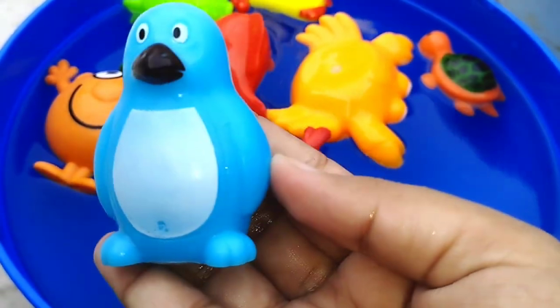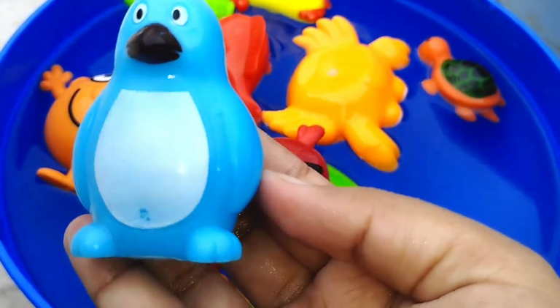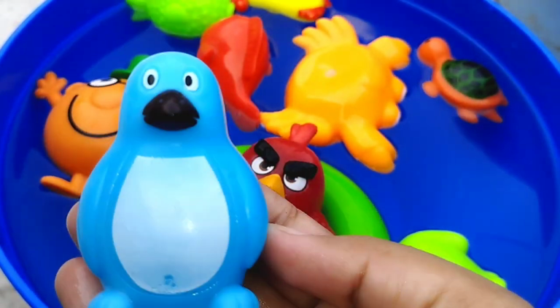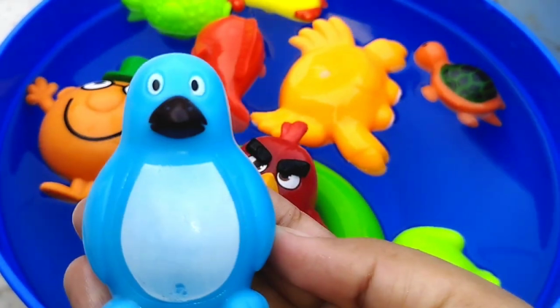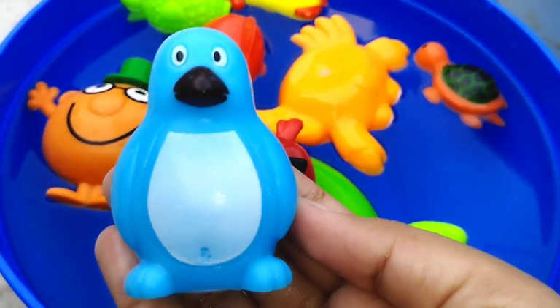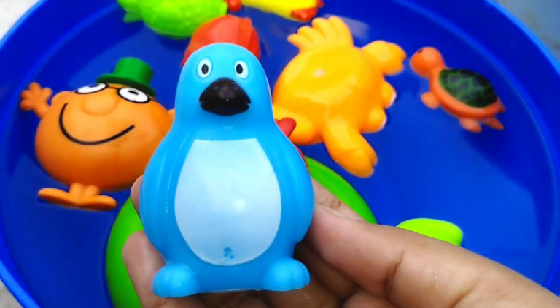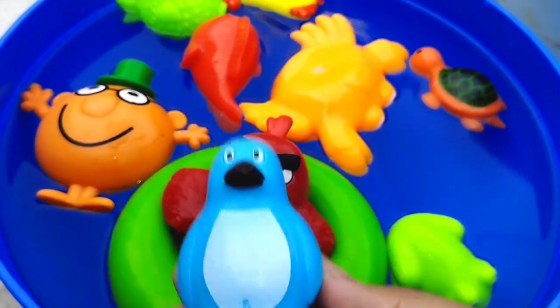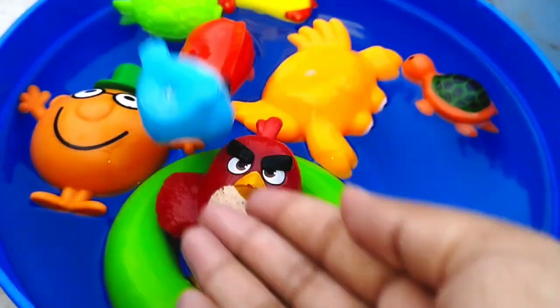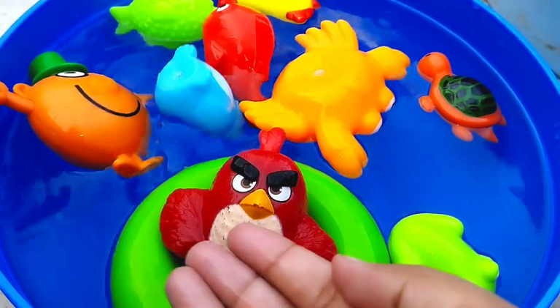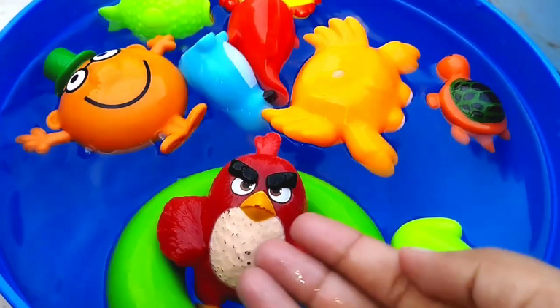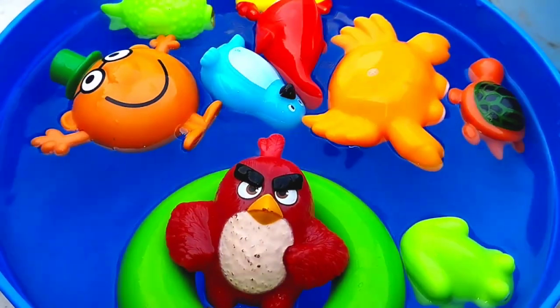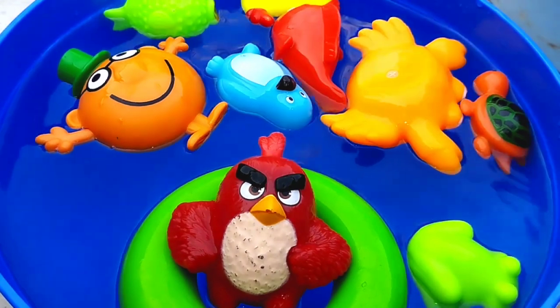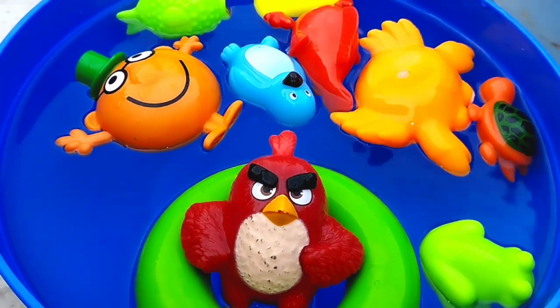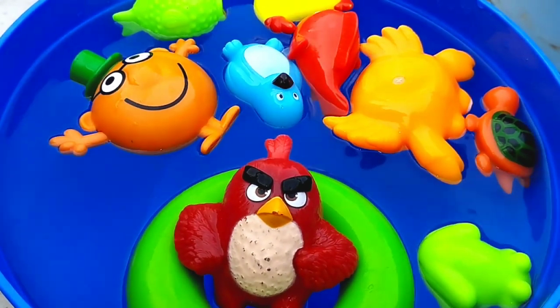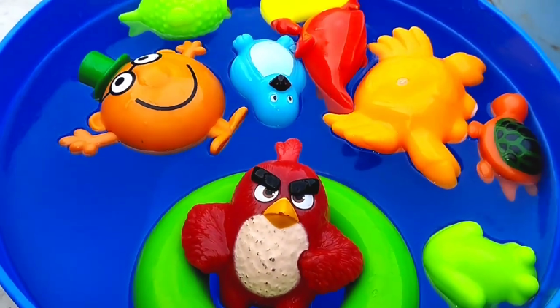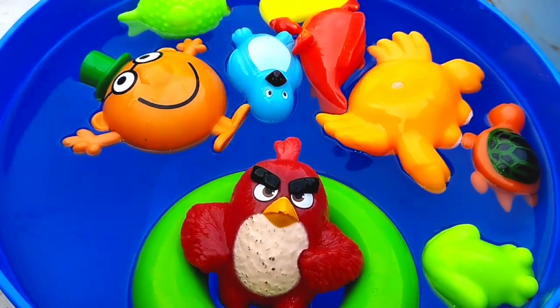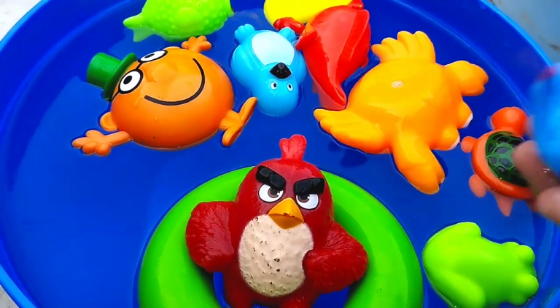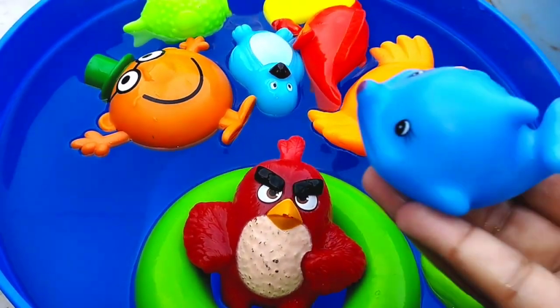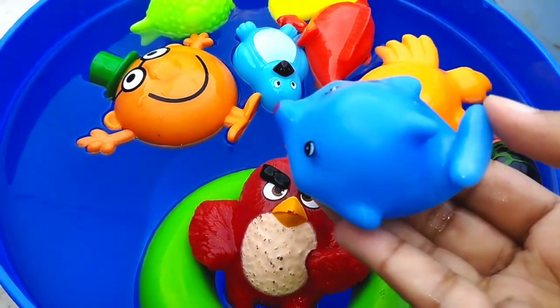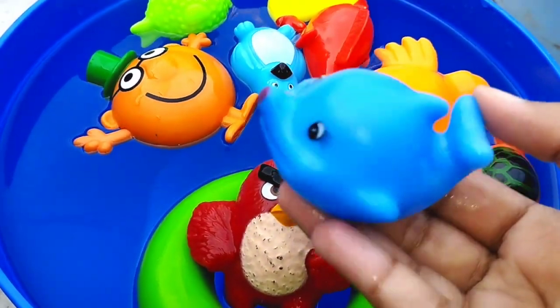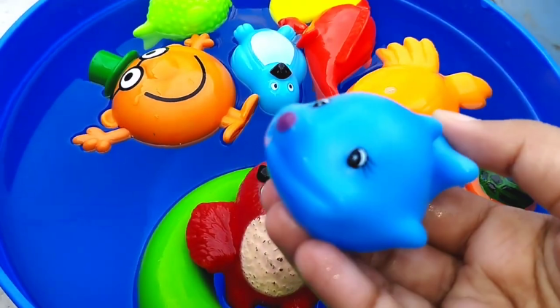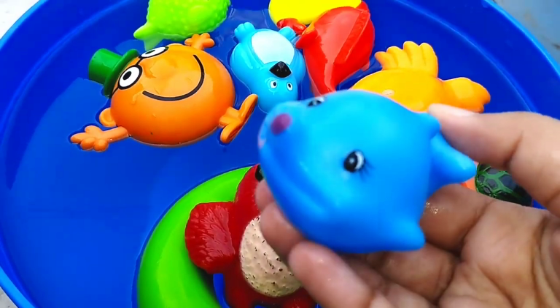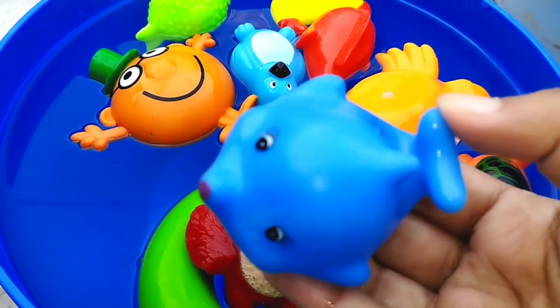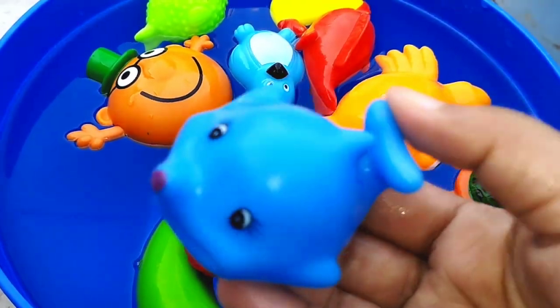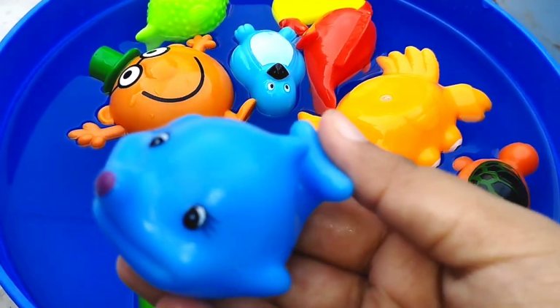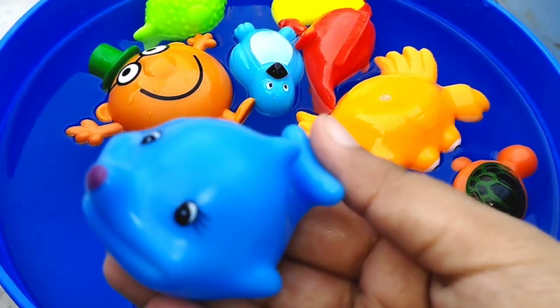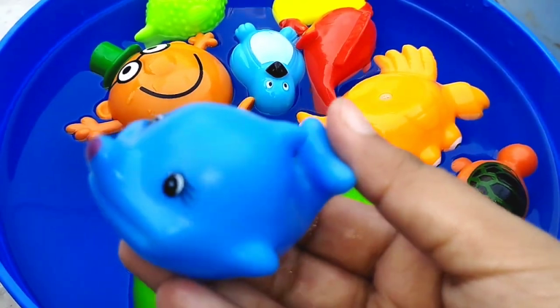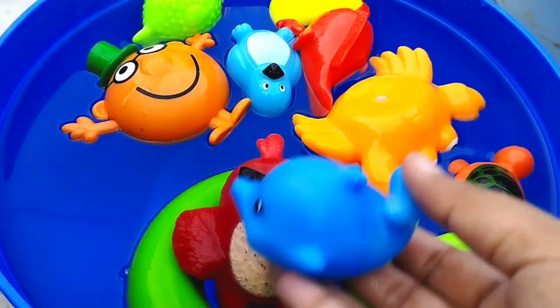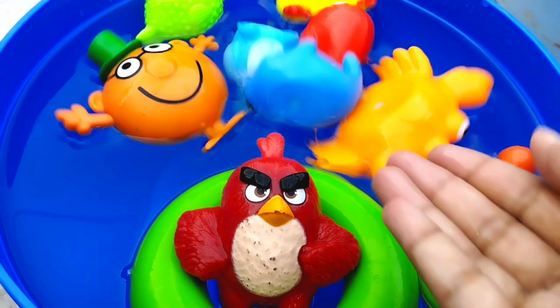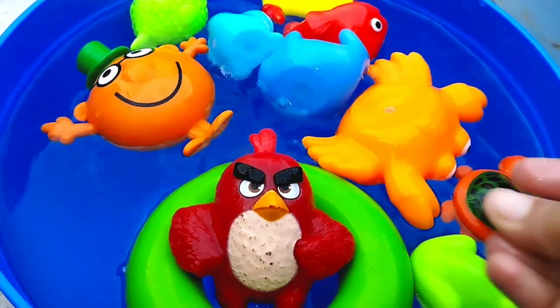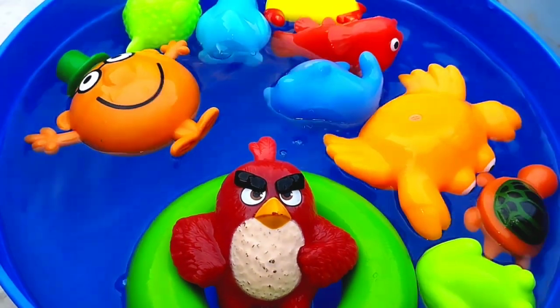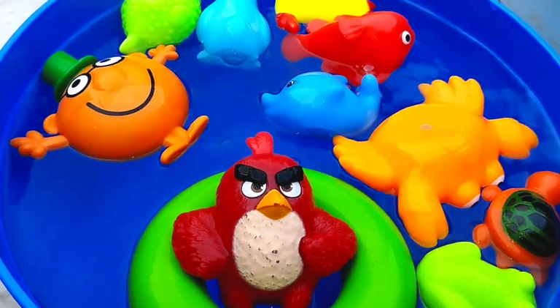The next one is a penguin. This is a penguin. A blue whale. This is a blue whale.